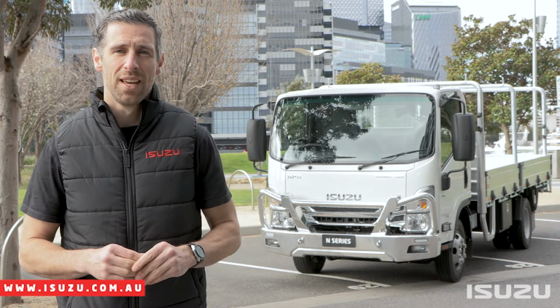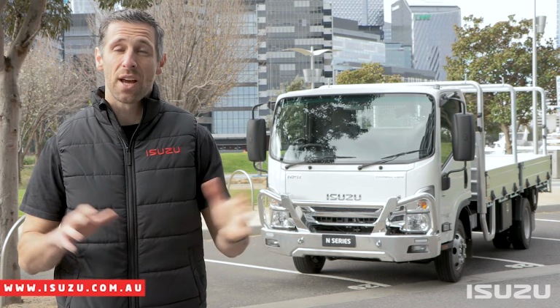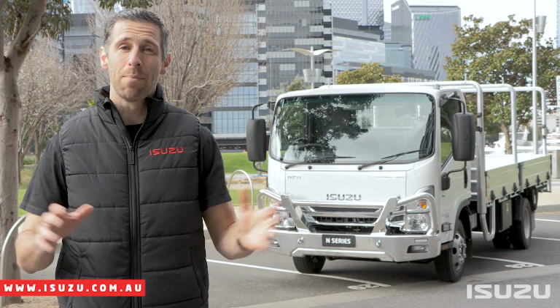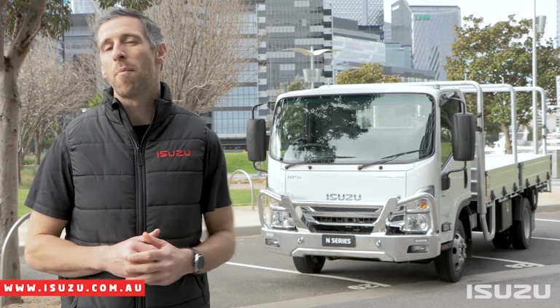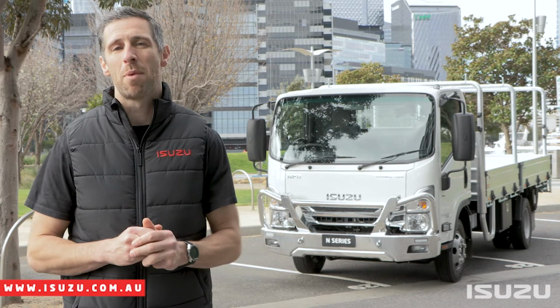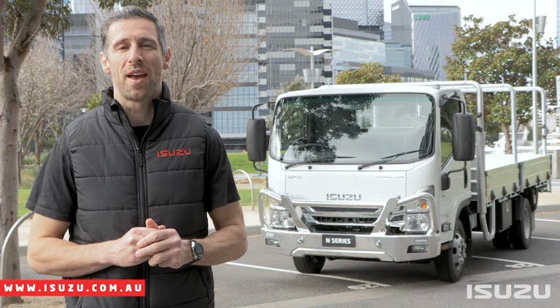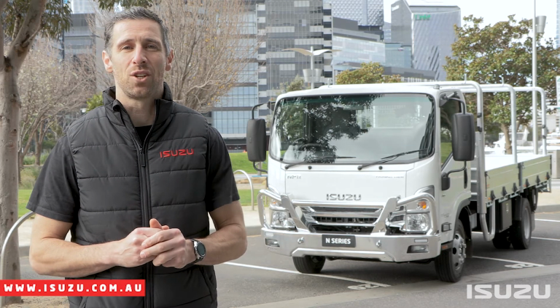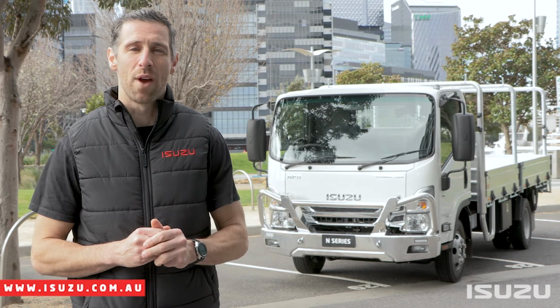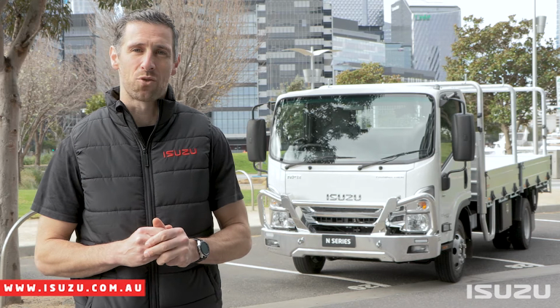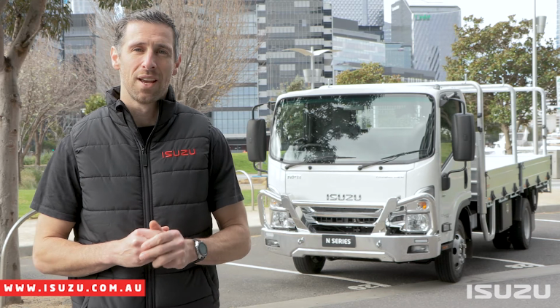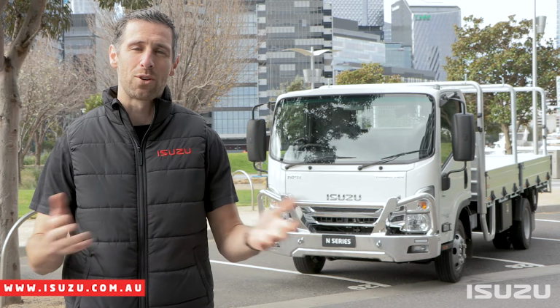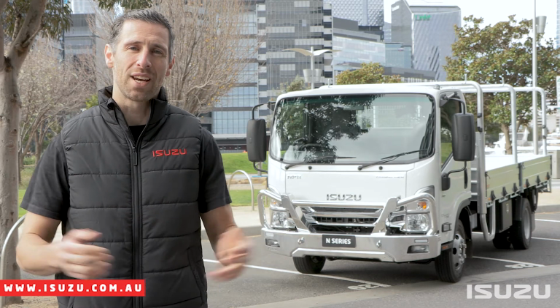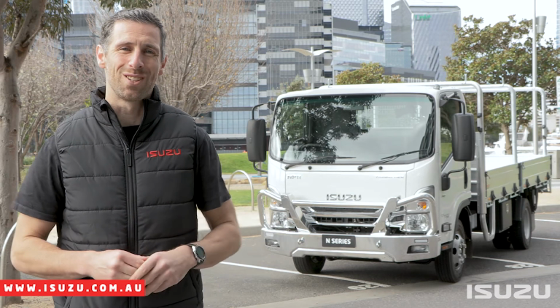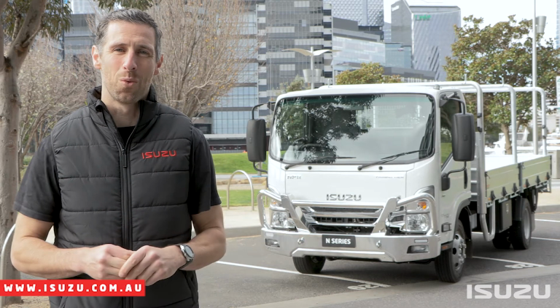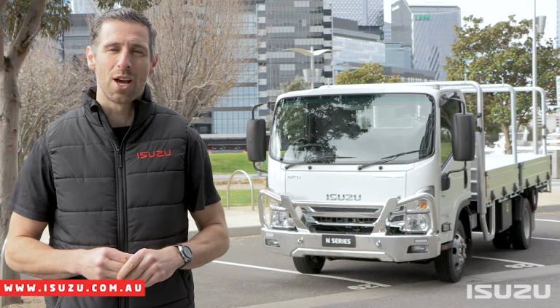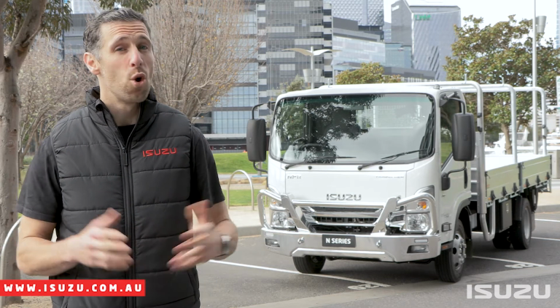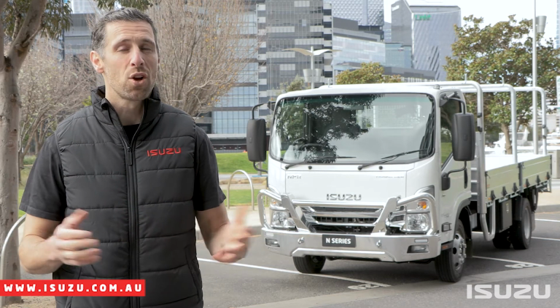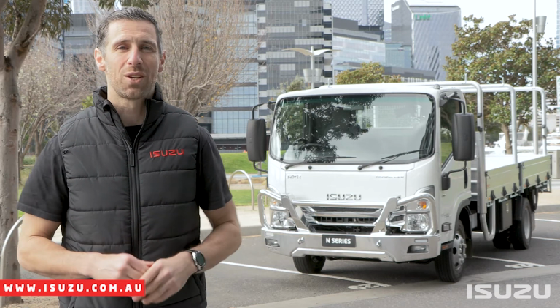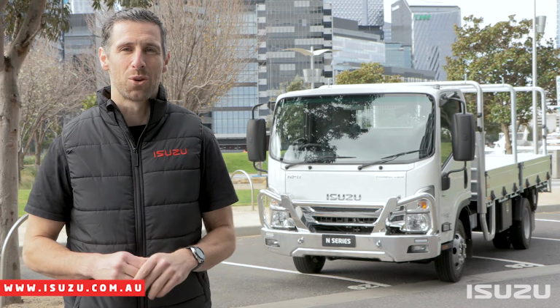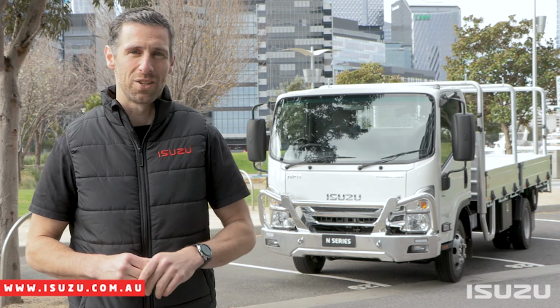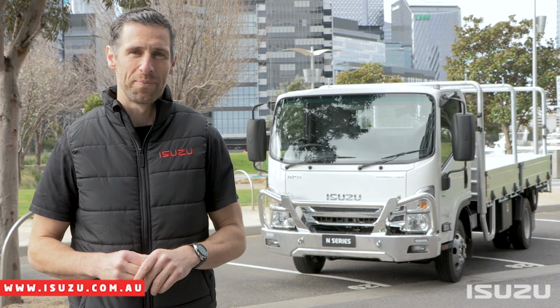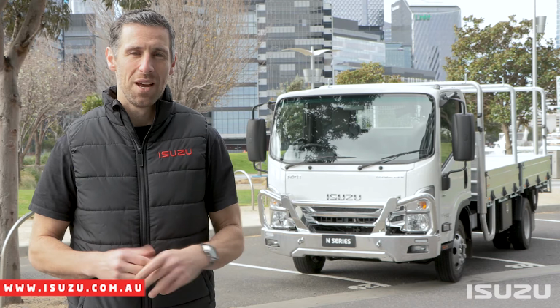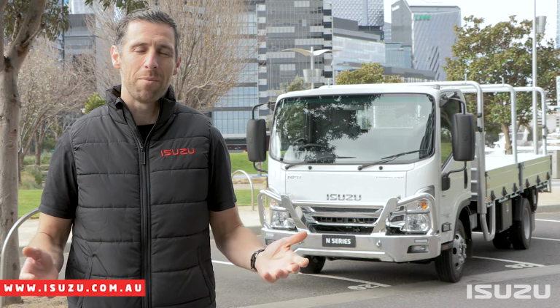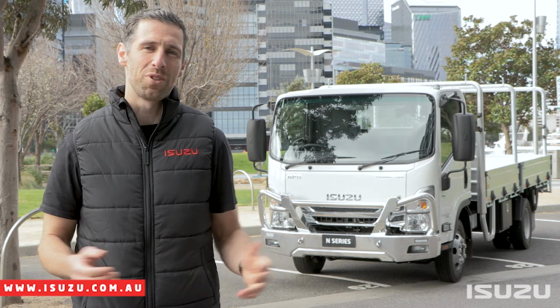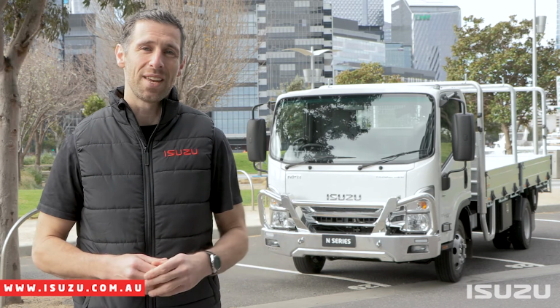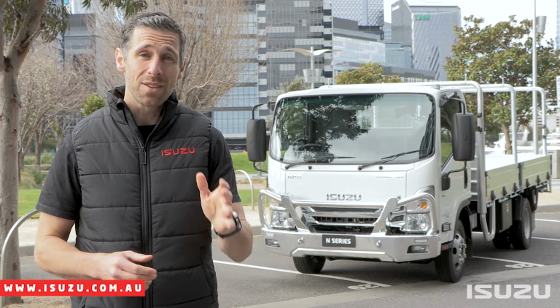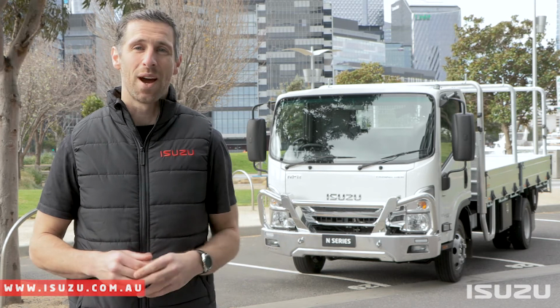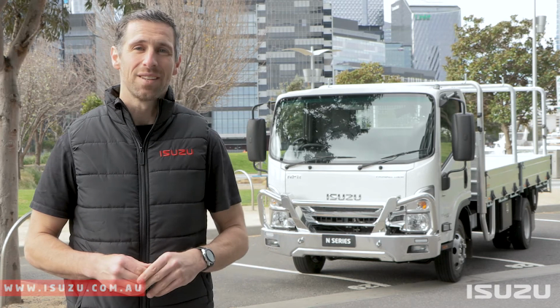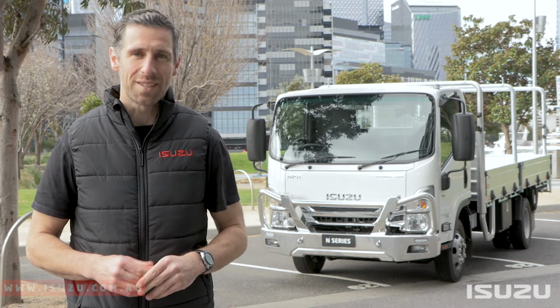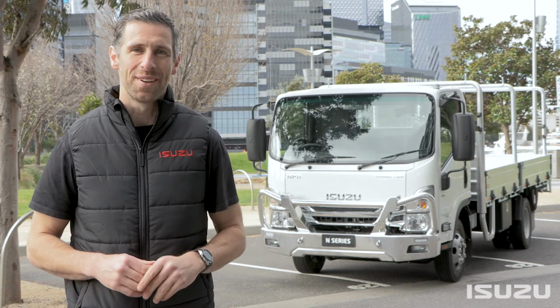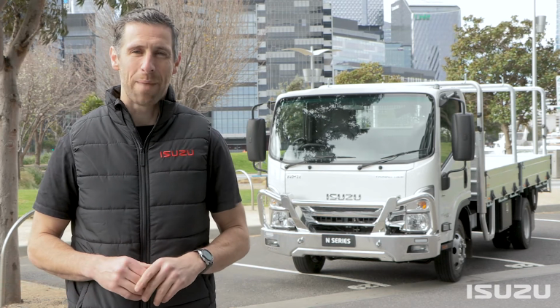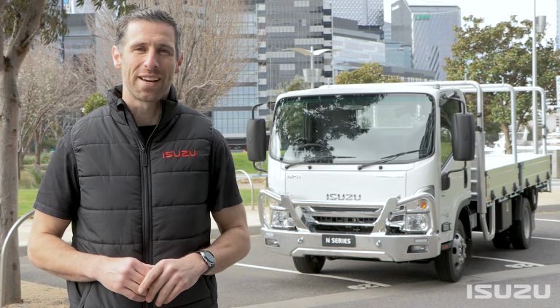If you'd like any more information about this fantastic new range of trucks, make sure you check out the Isuzu website or contact your local dealership. My name is Shura Taft, and as always, stay safe and happy trucking.